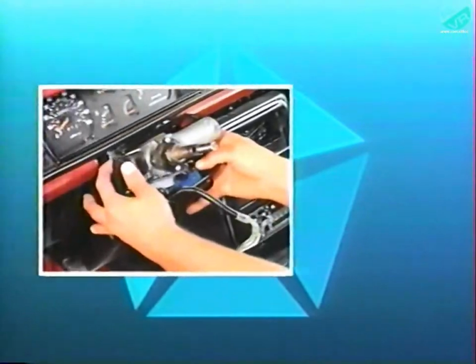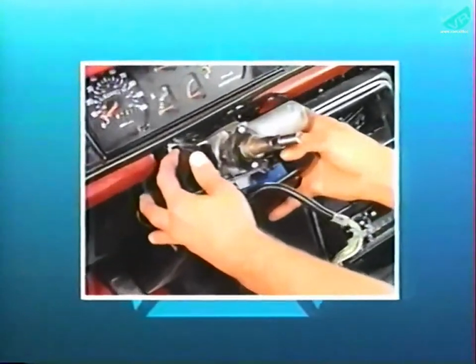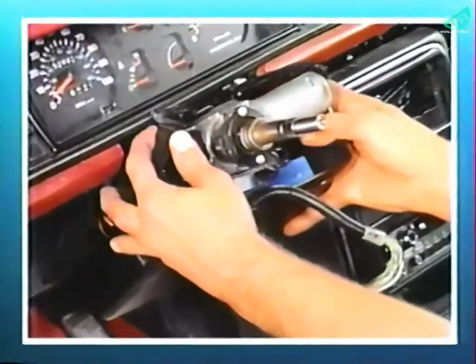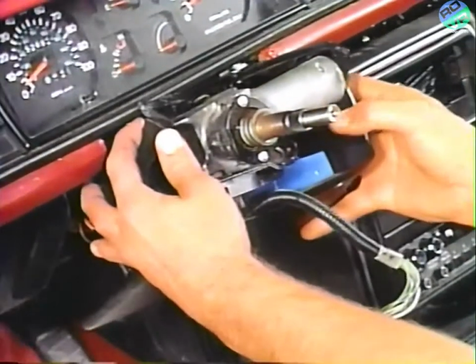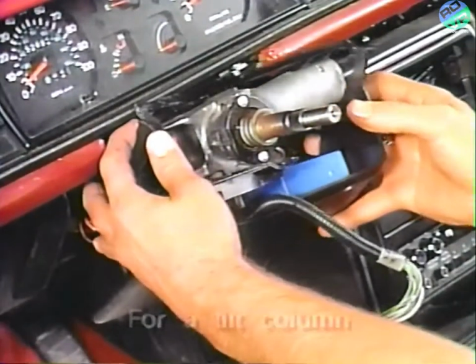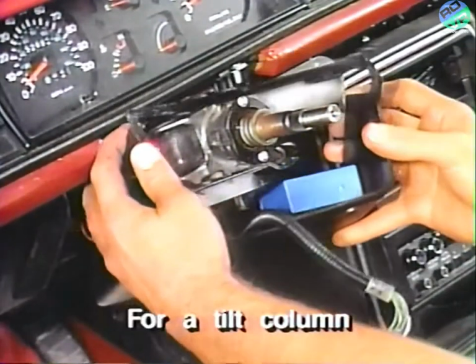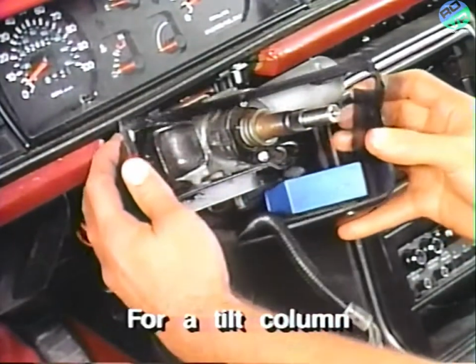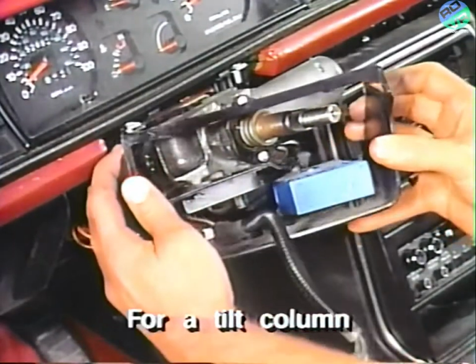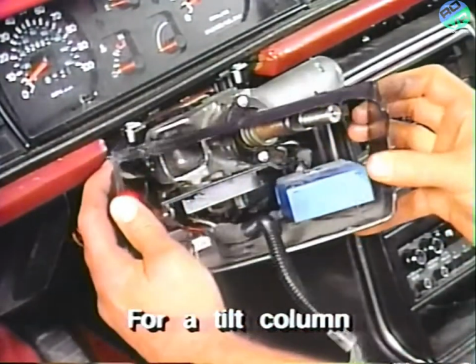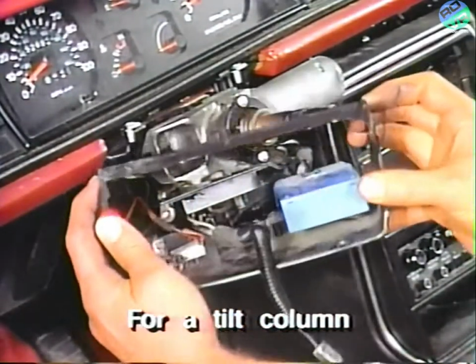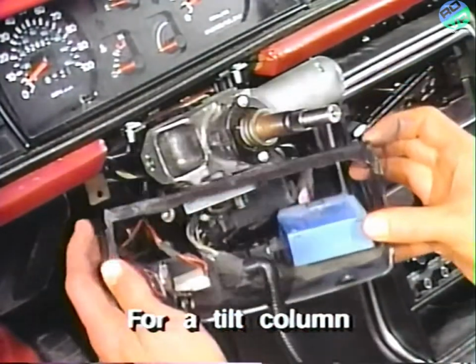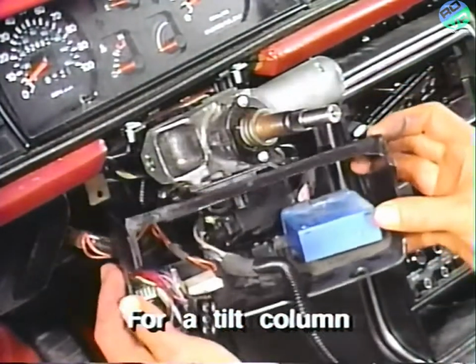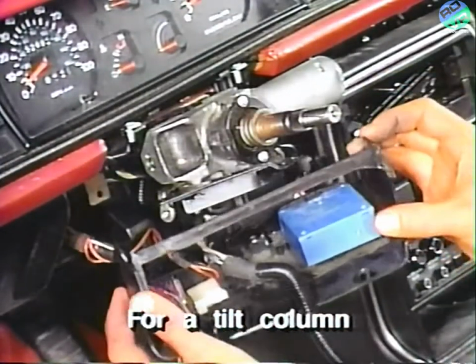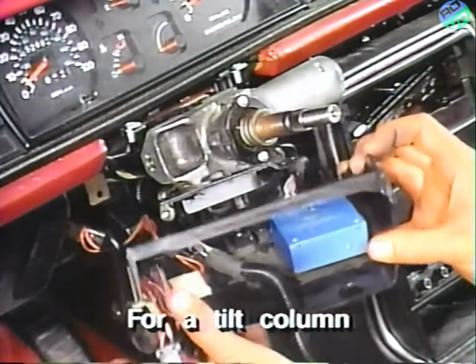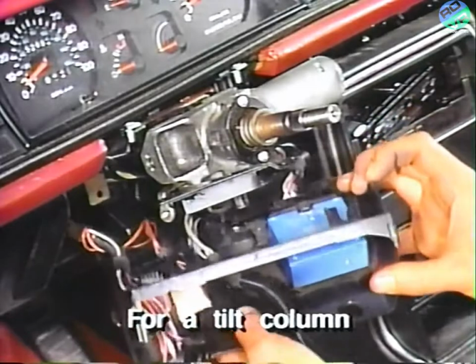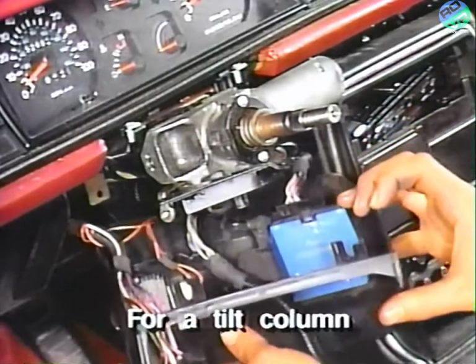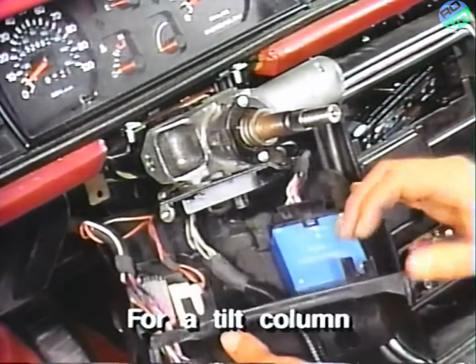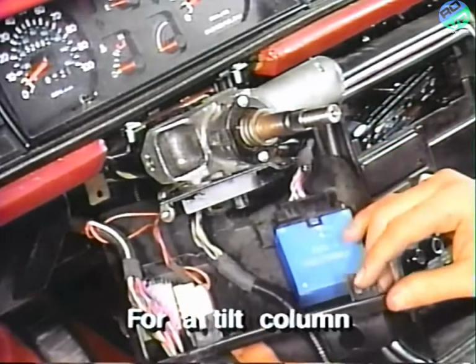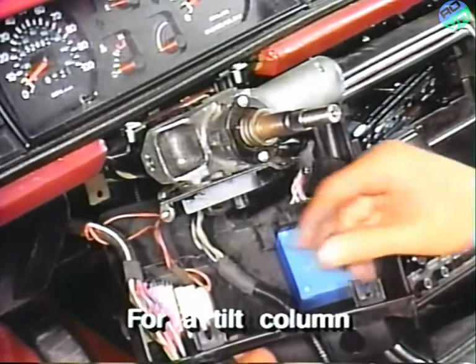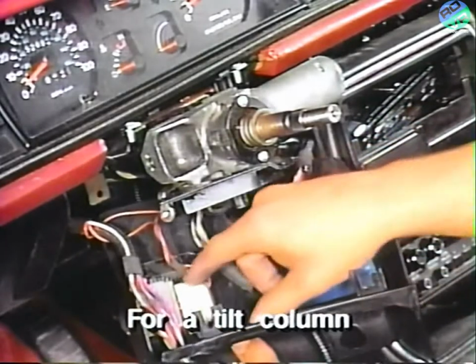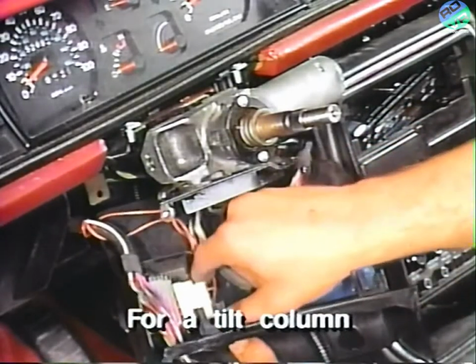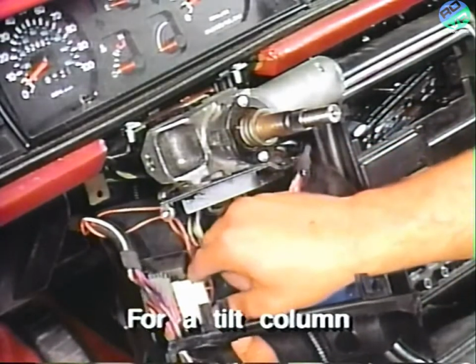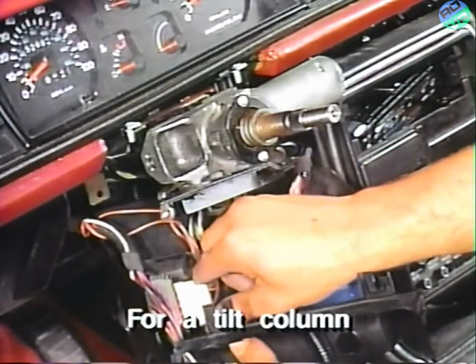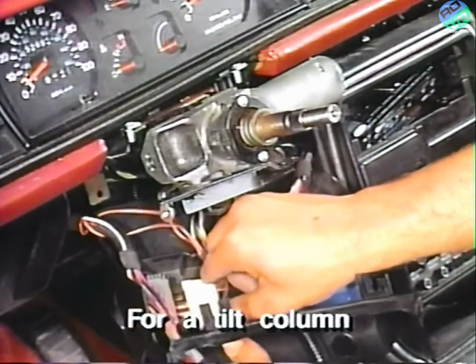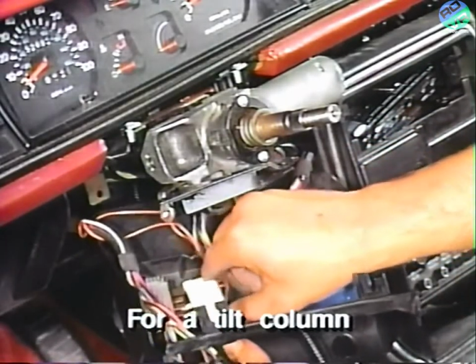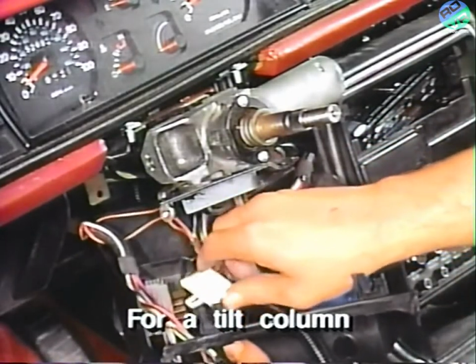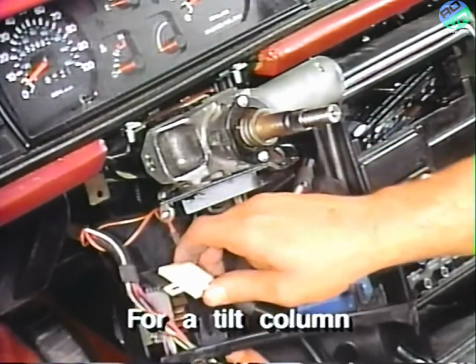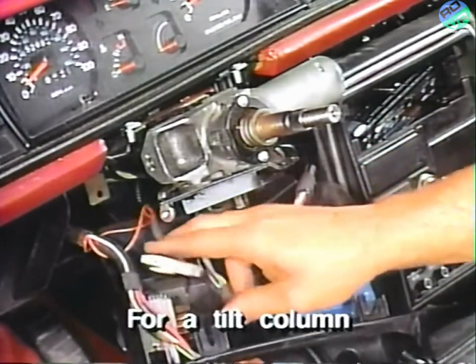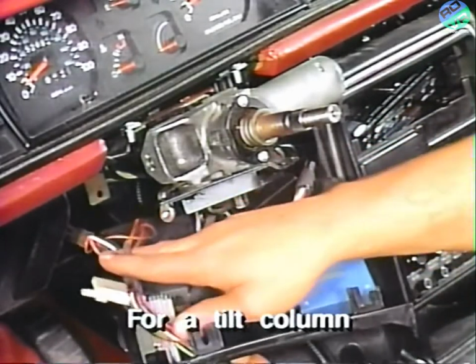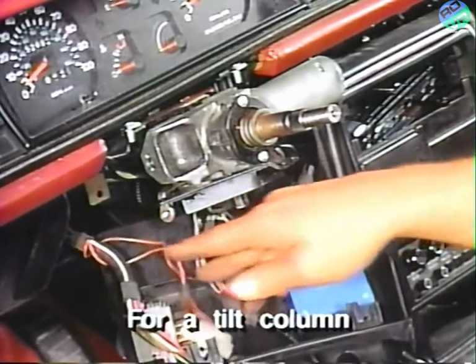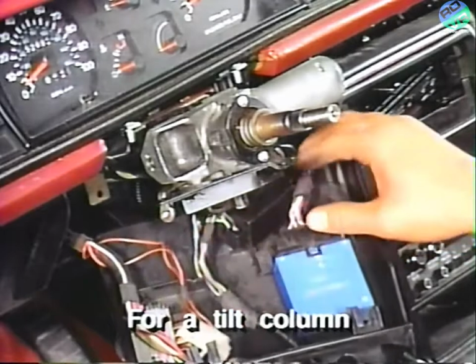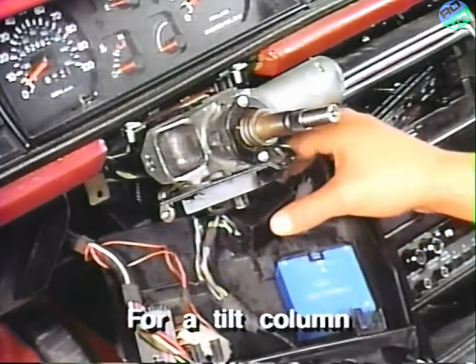Next, carefully remove the trim panel by working it out and around the ignition cylinder, and then disconnect the electrical connectors from the panel.